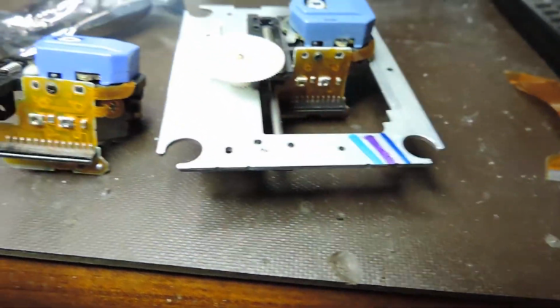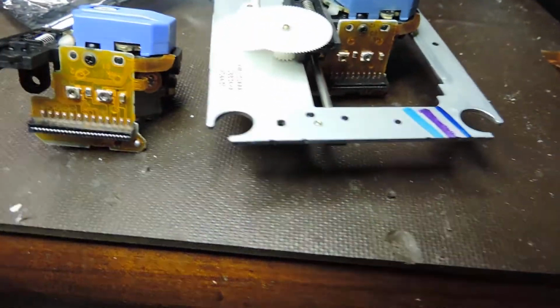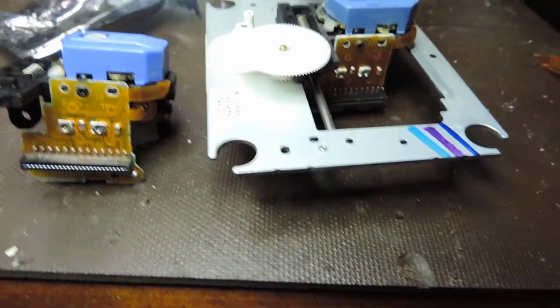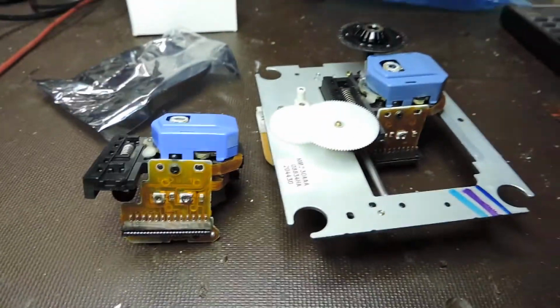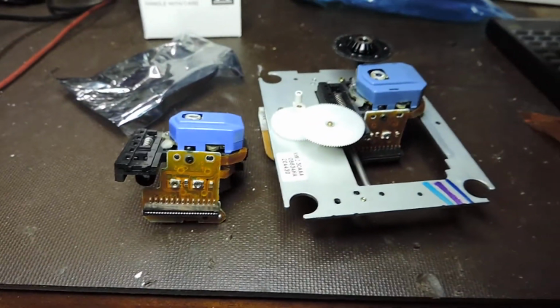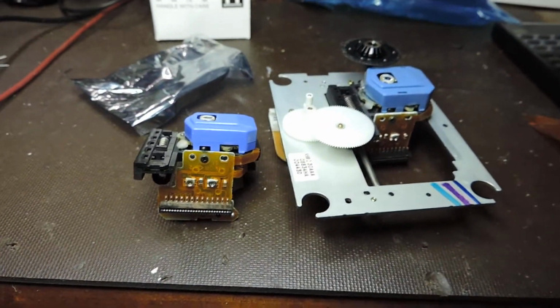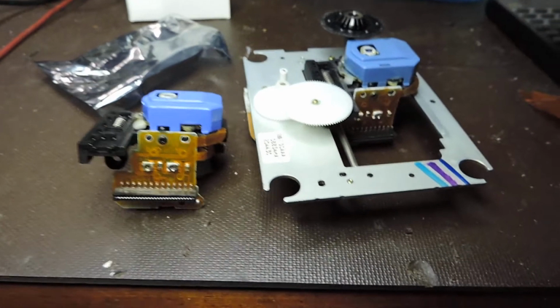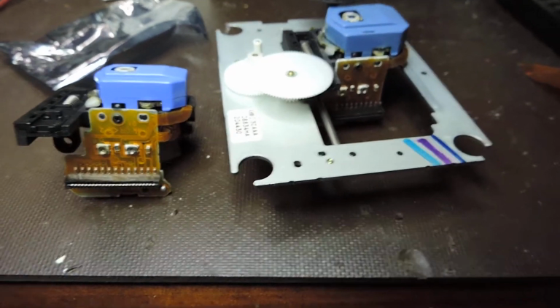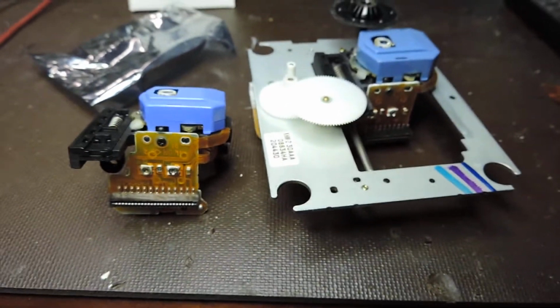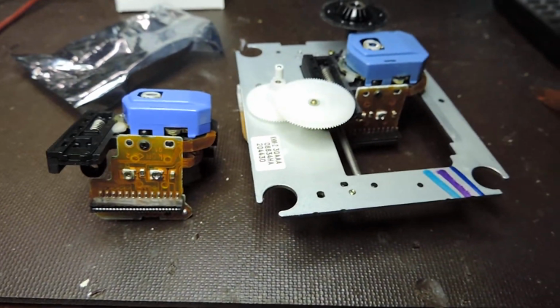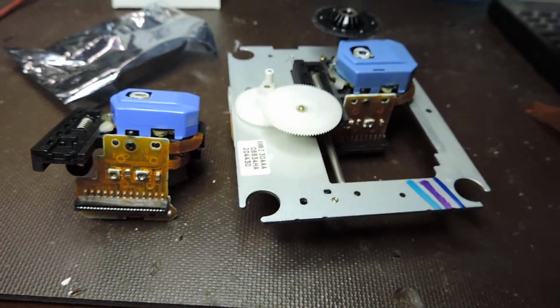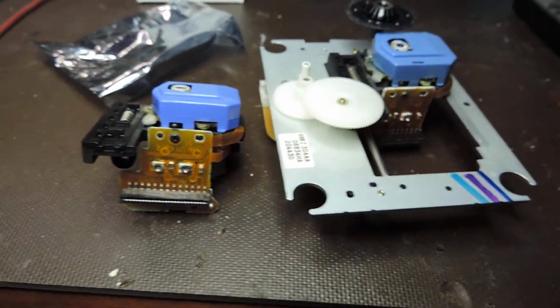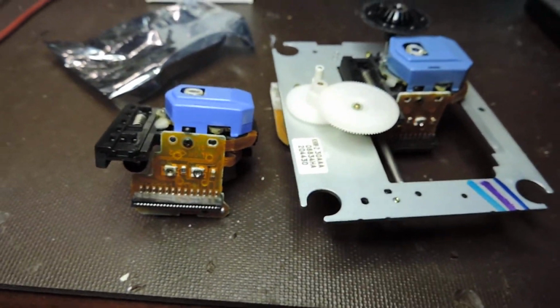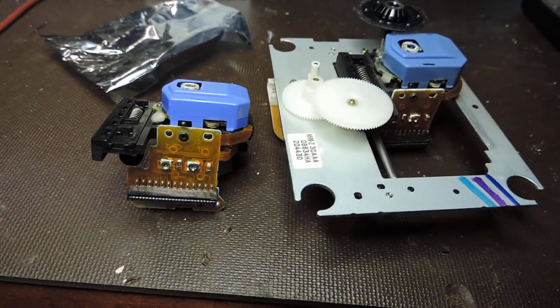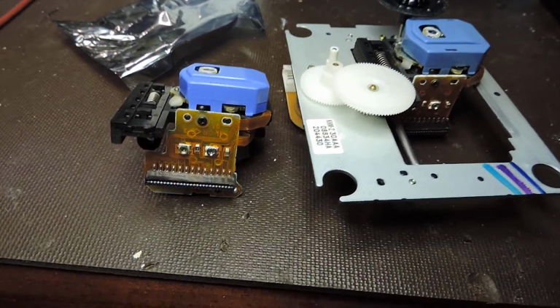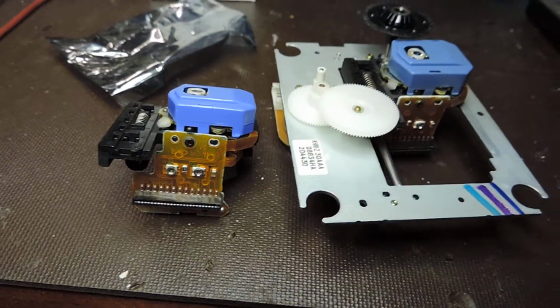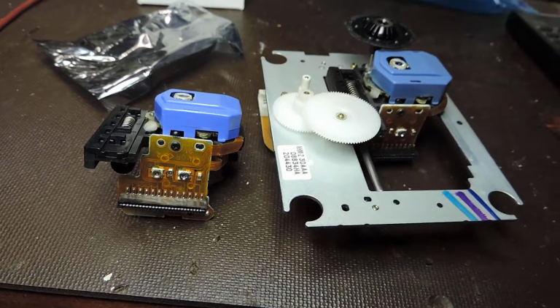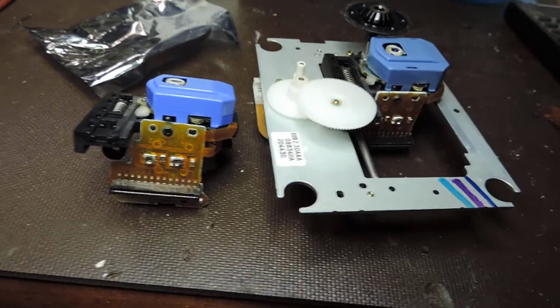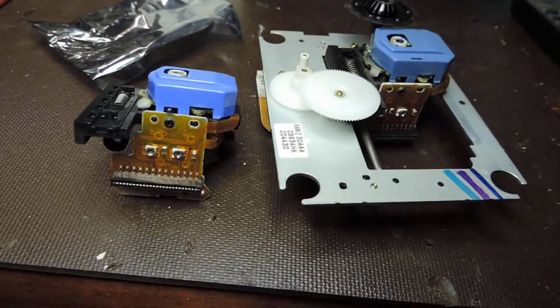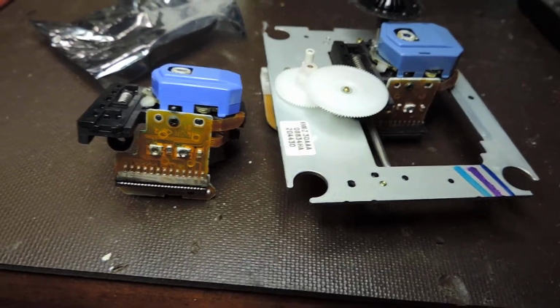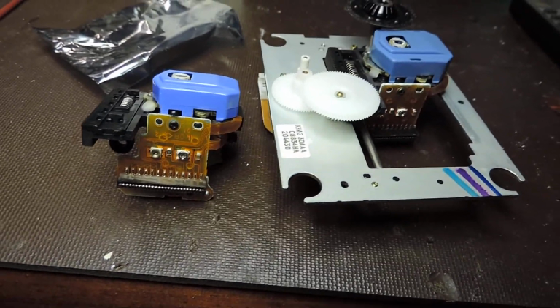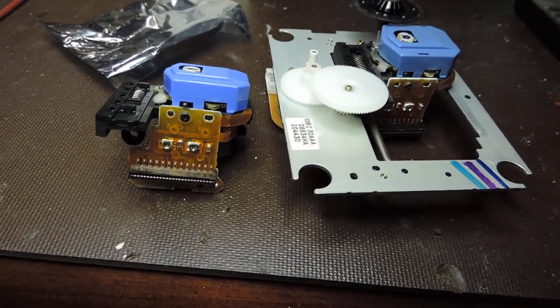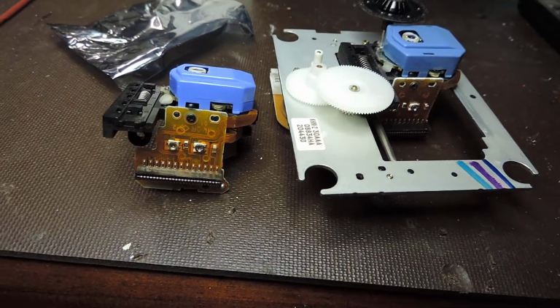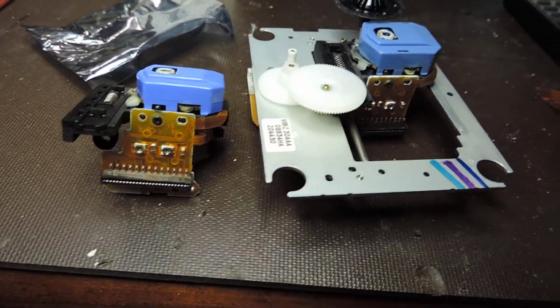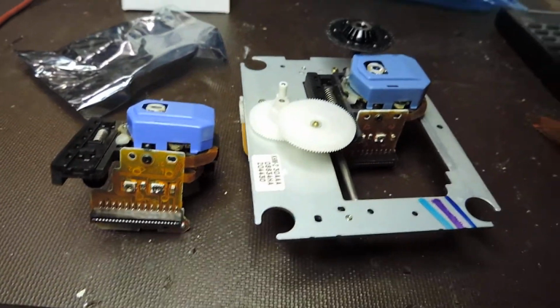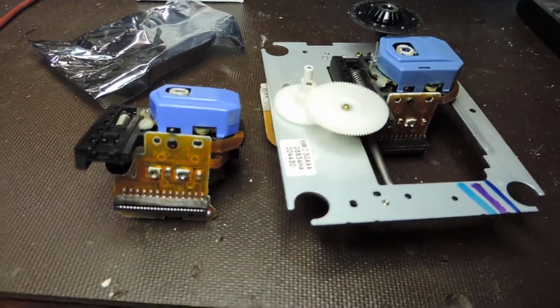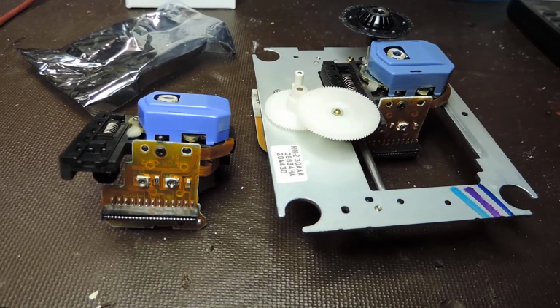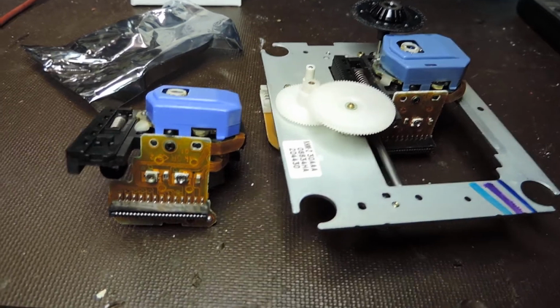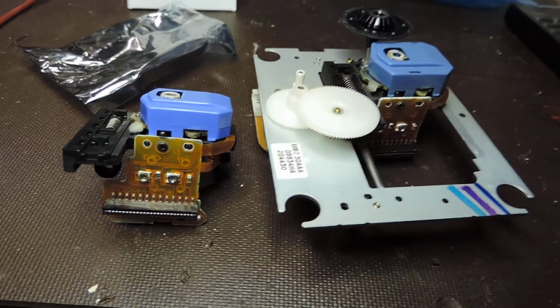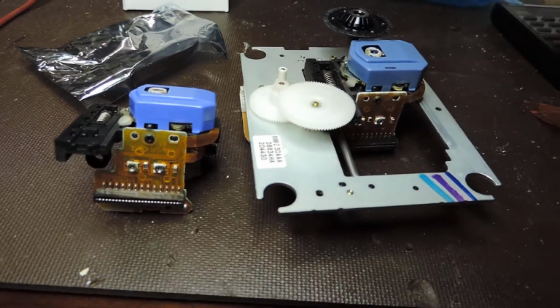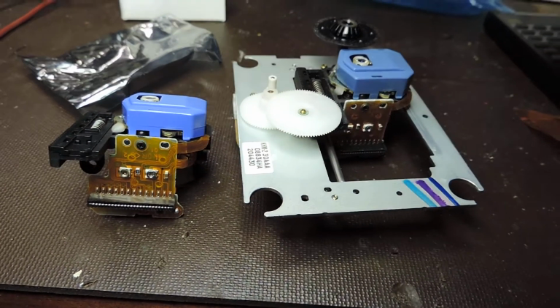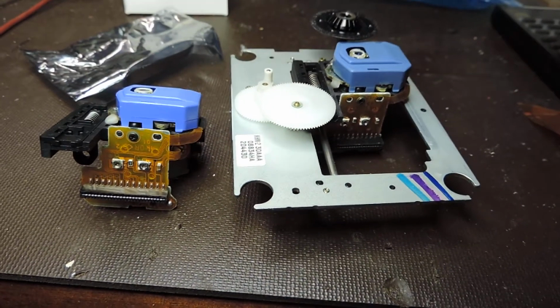So yes, you can do it yourself. What could possibly go wrong? It's all mechanical. Just take a few precautions and look for those shorting links. Till next time, goodbye.